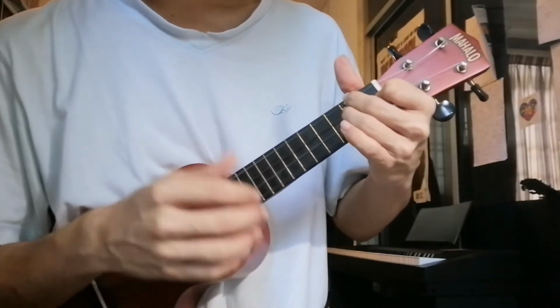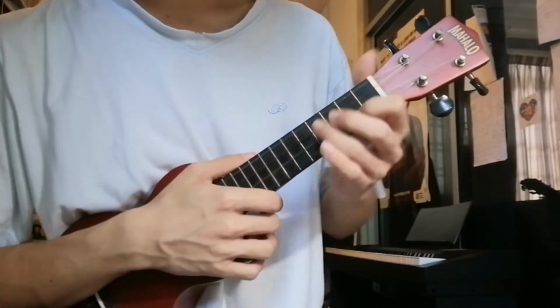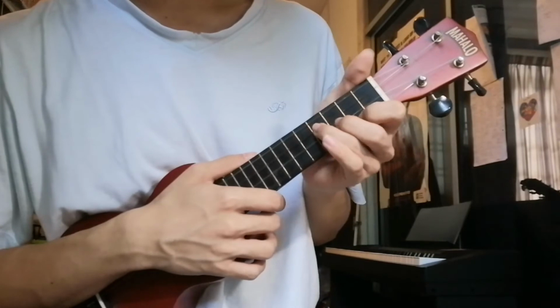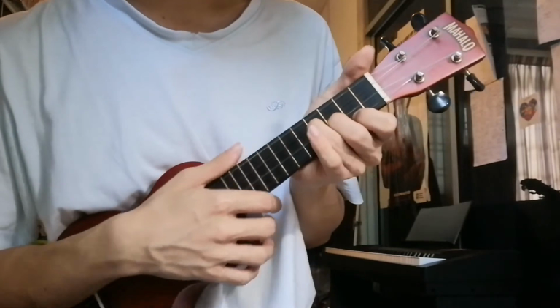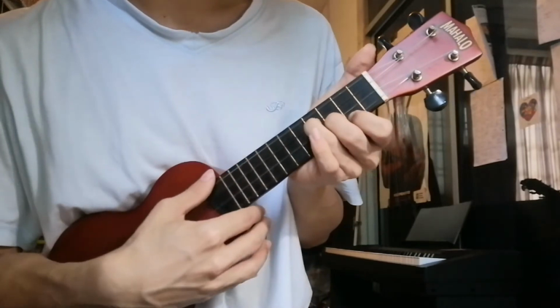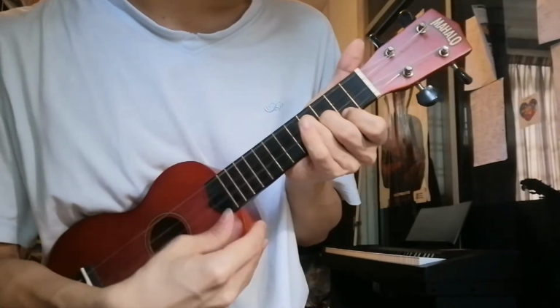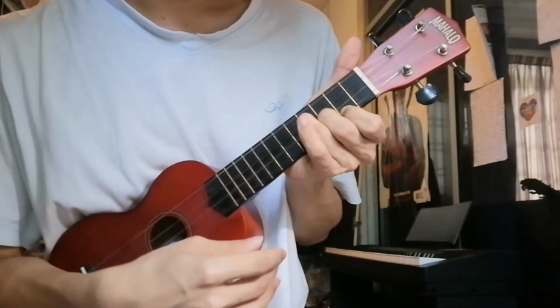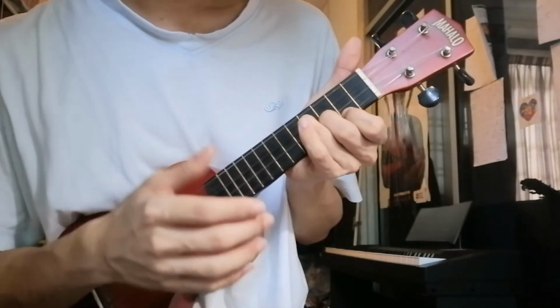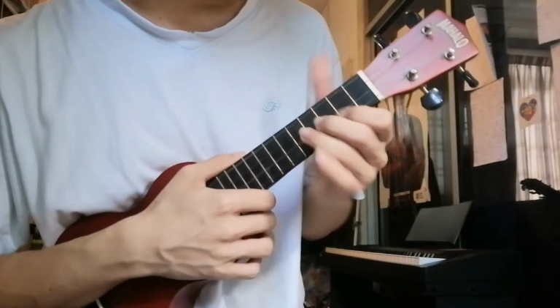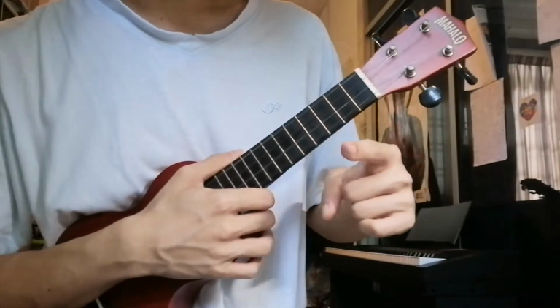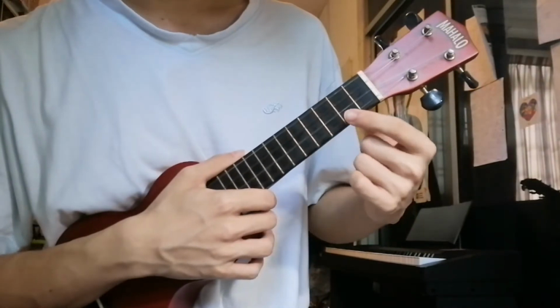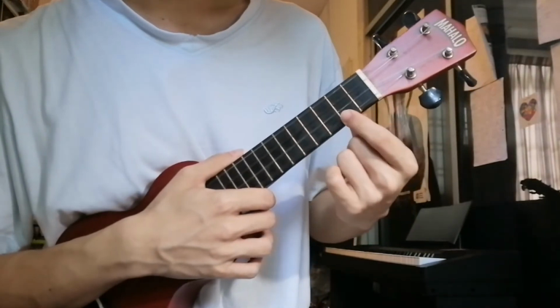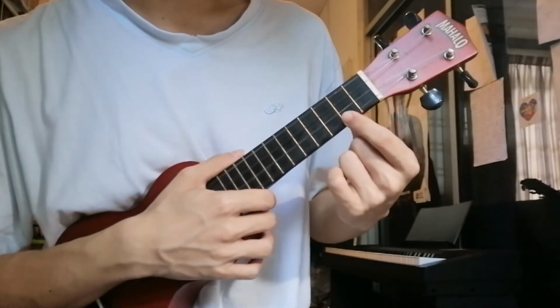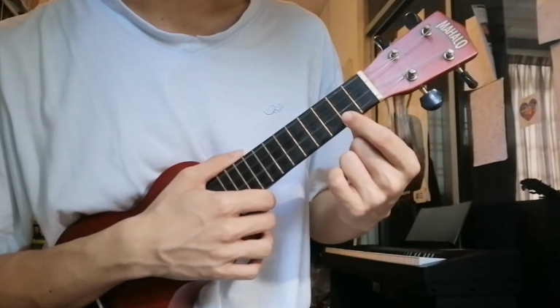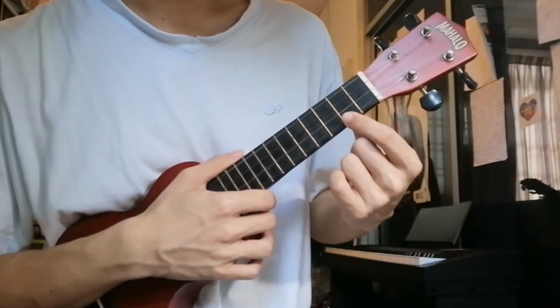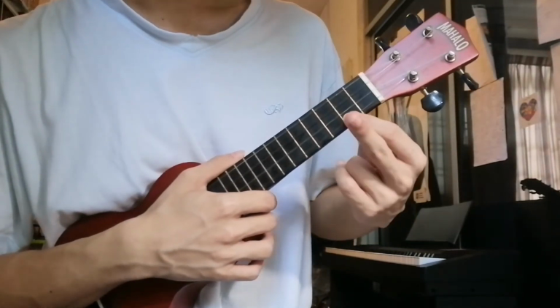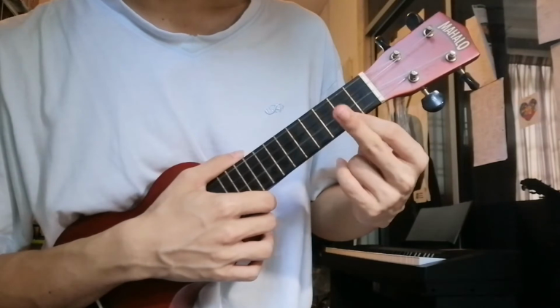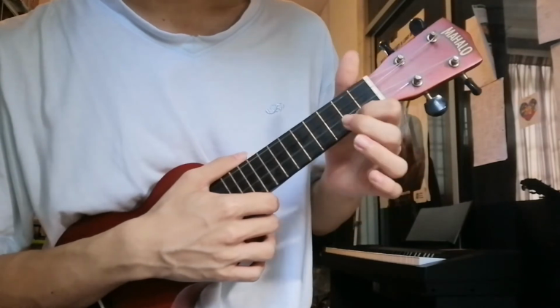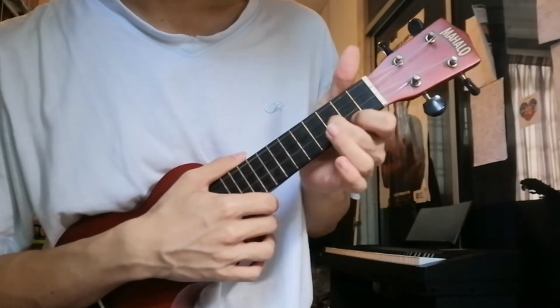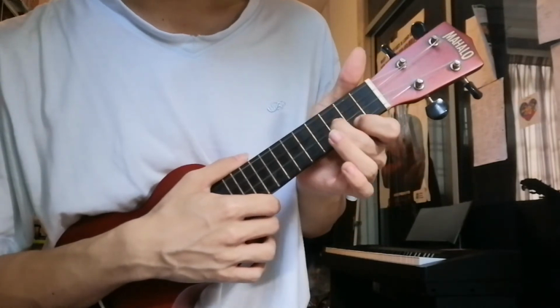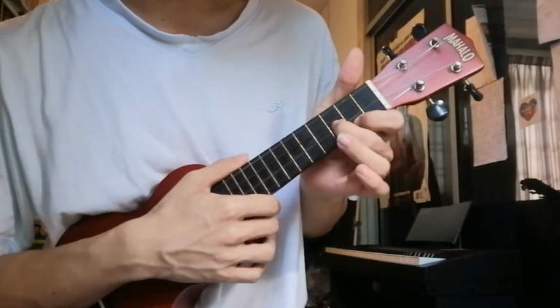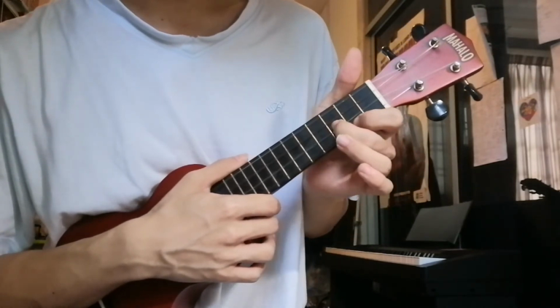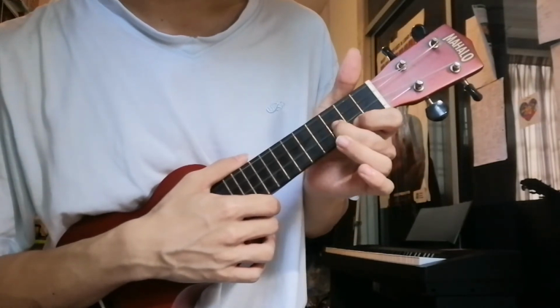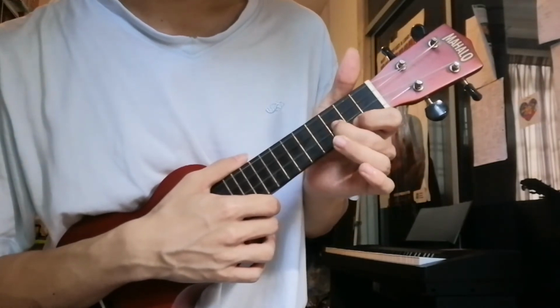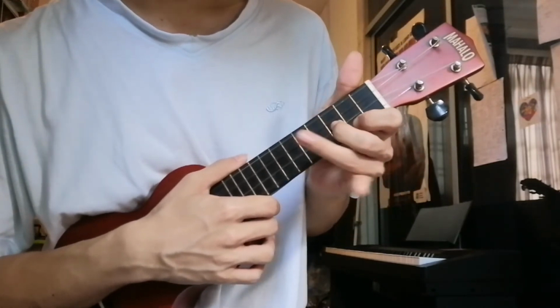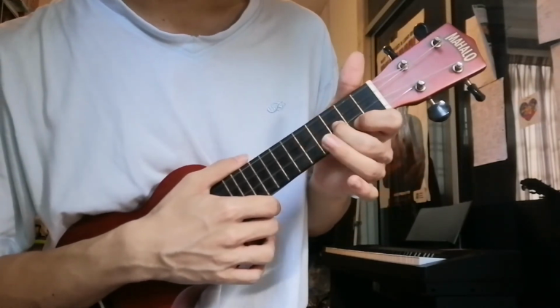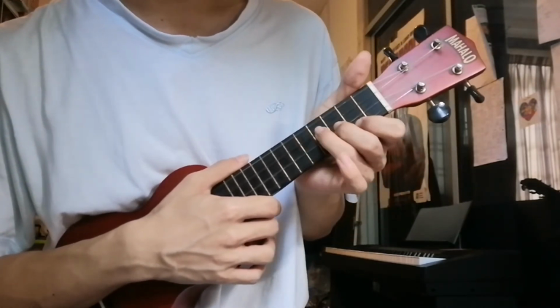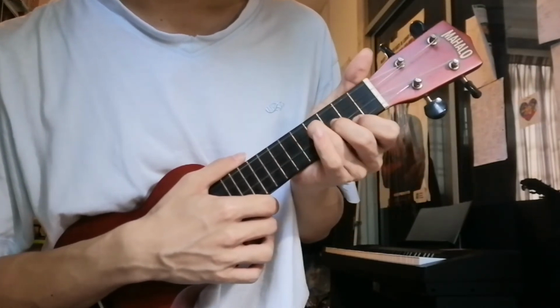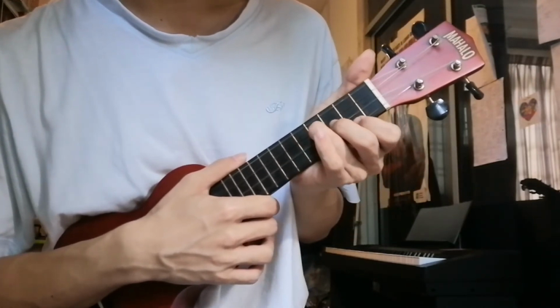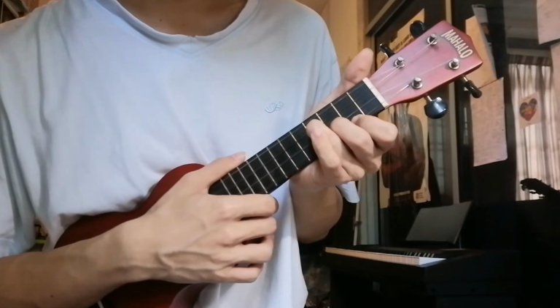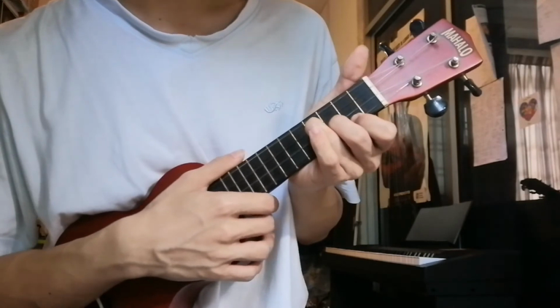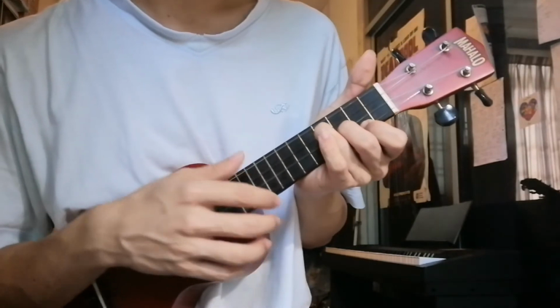After that, E minor. Index finger on the 1st string, 2nd fret. Middle finger on the 2nd string, 3rd fret. Ring finger on the 3rd string, 4th fret.